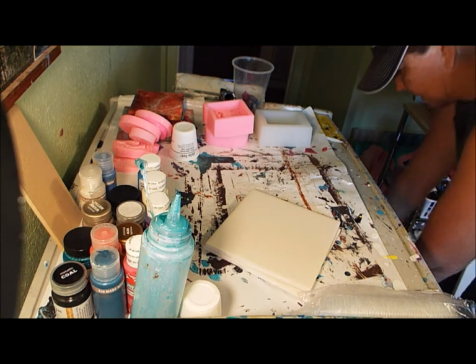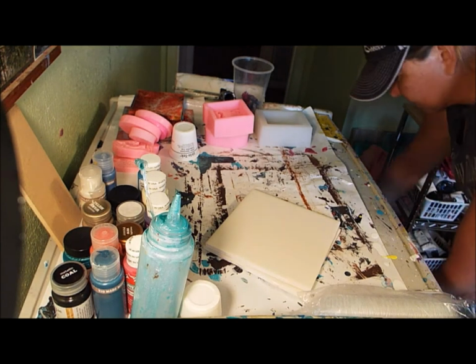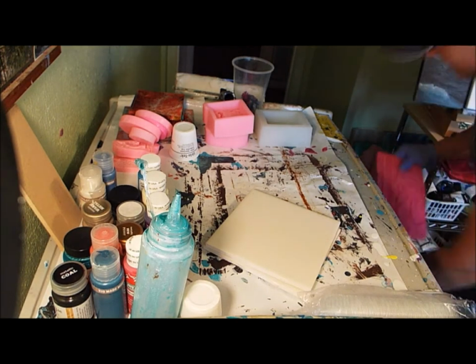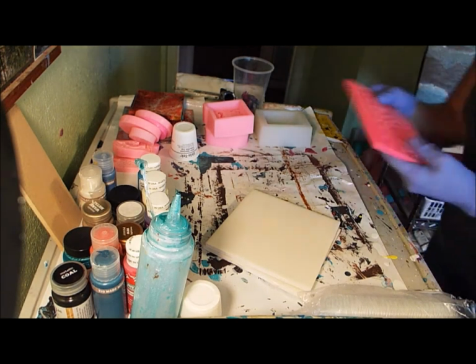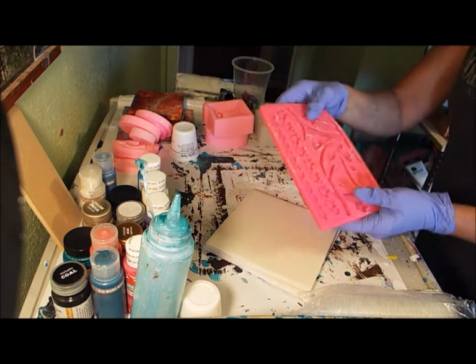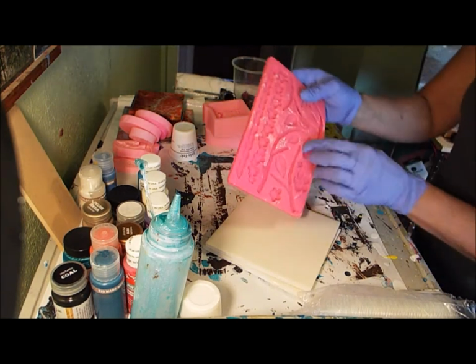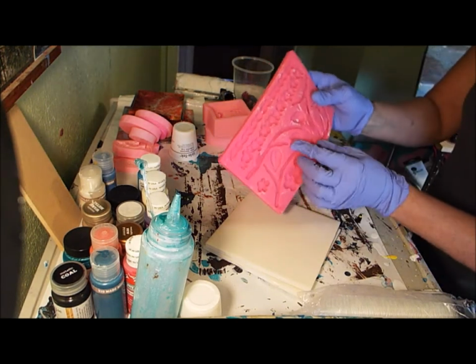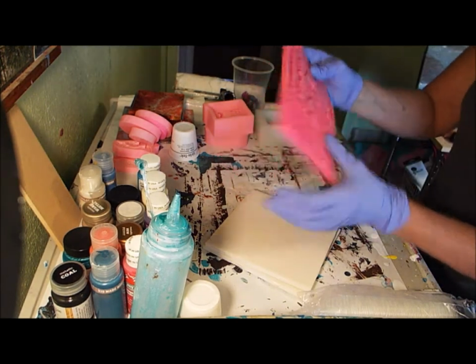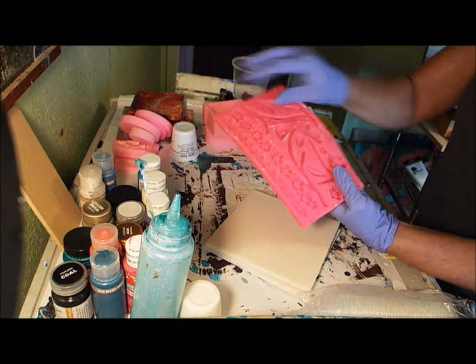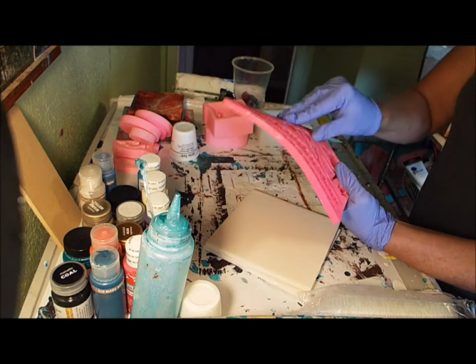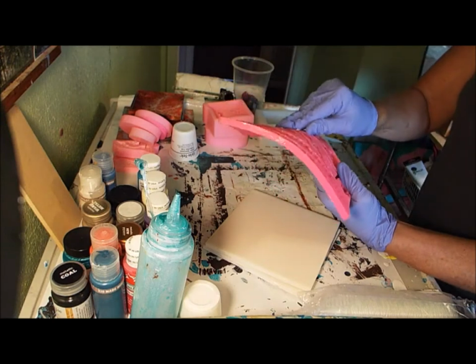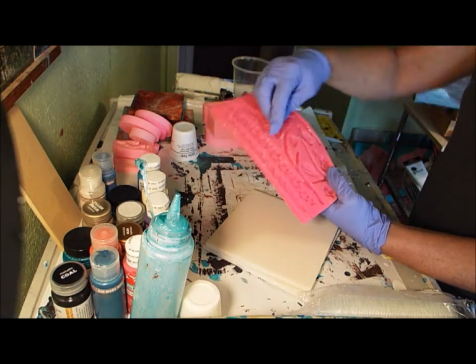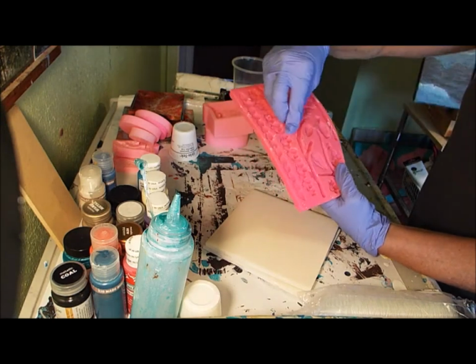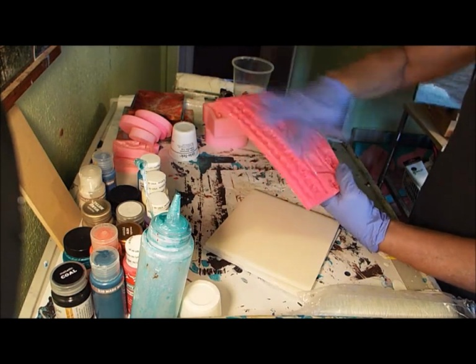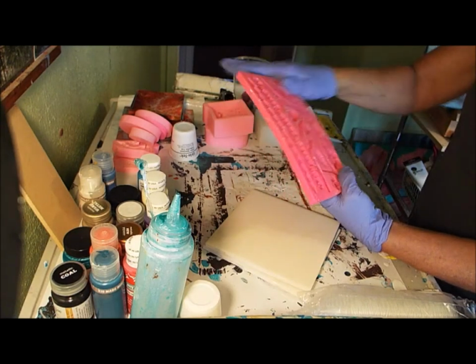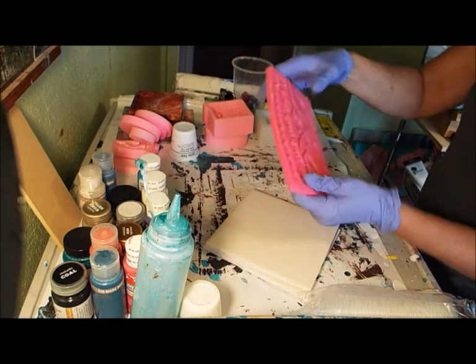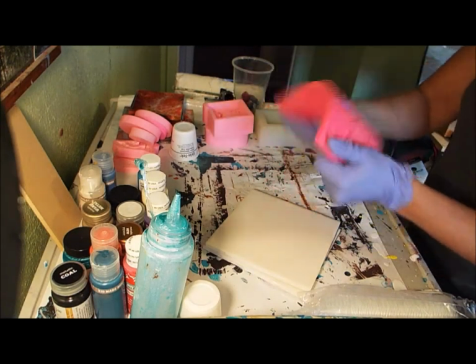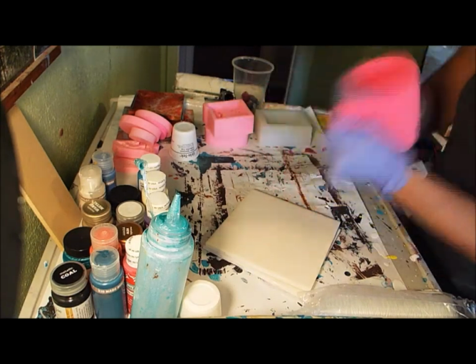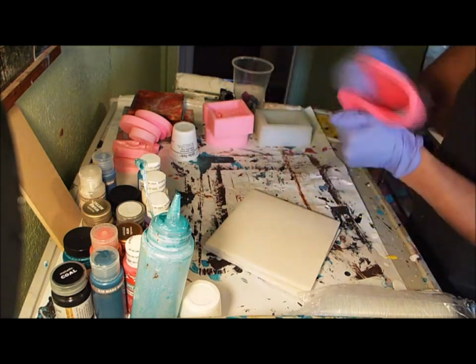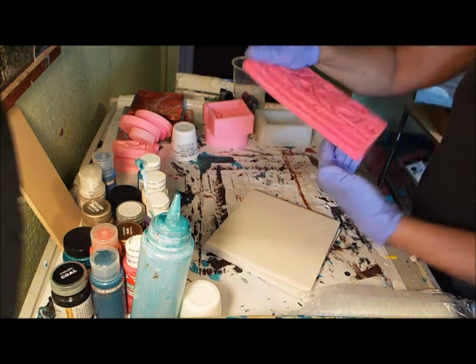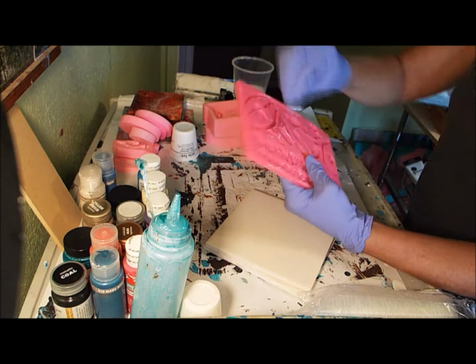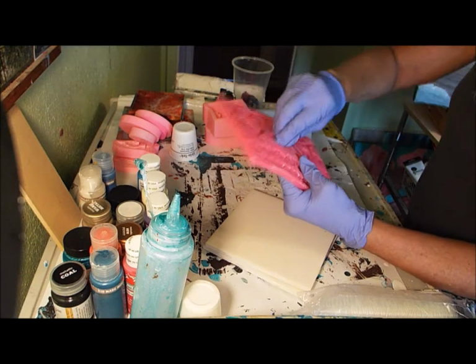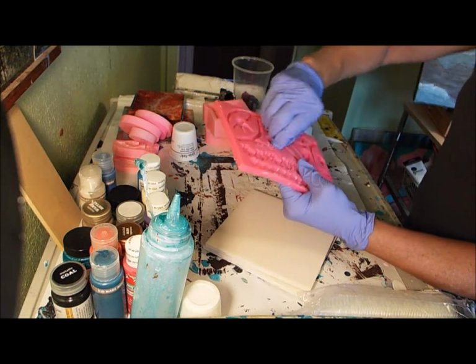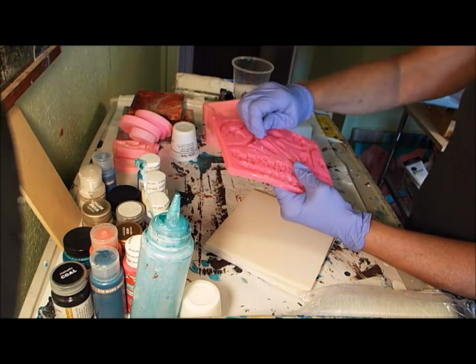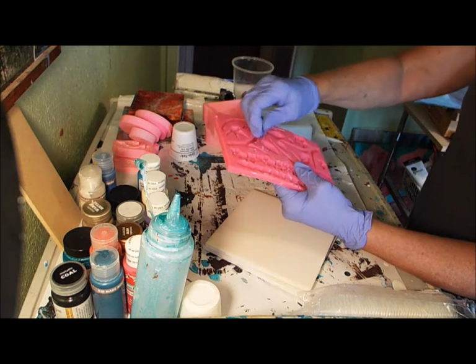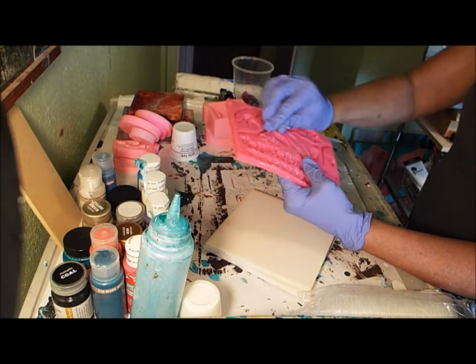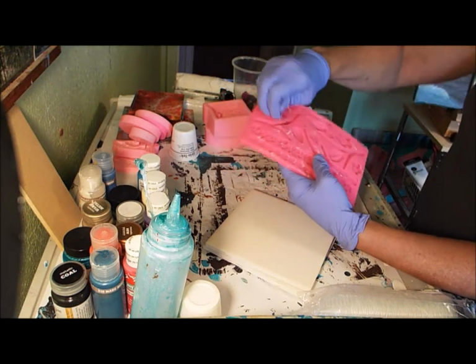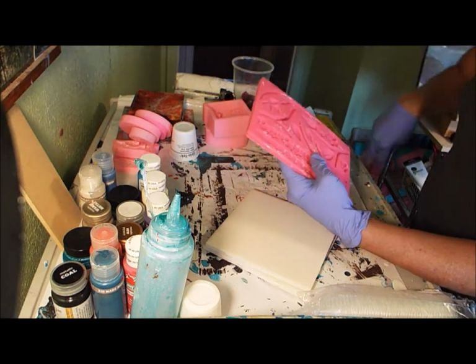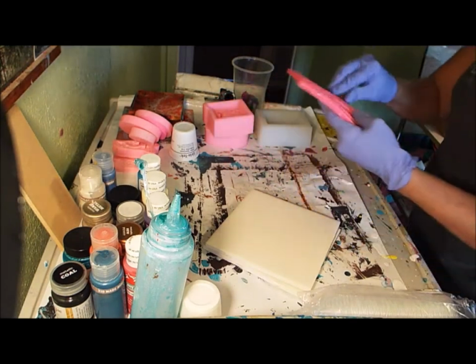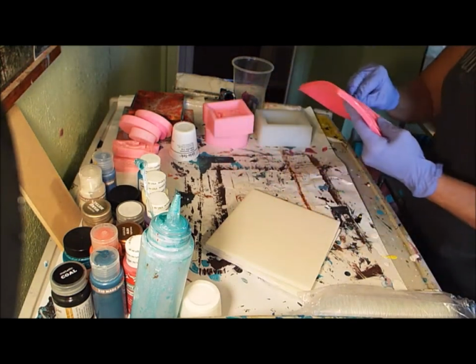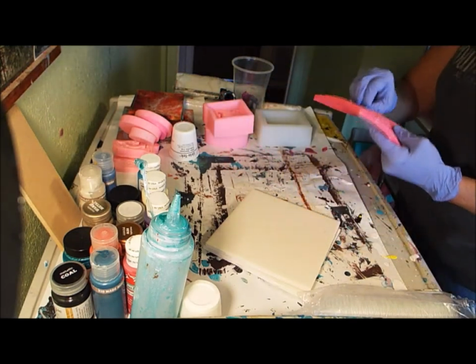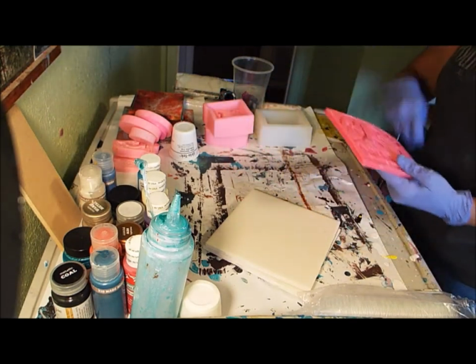This is a chocolate mold with leaves and what have you. Once the resin cures, it just pulls right out of there. I've used this one a time or two.